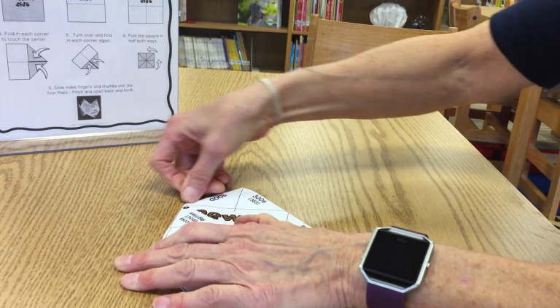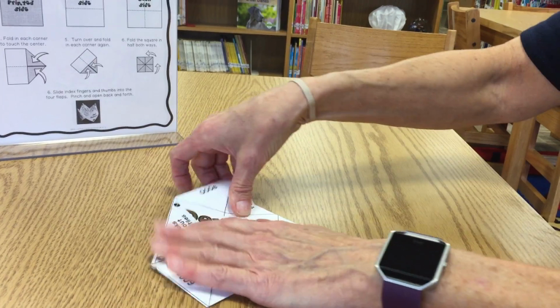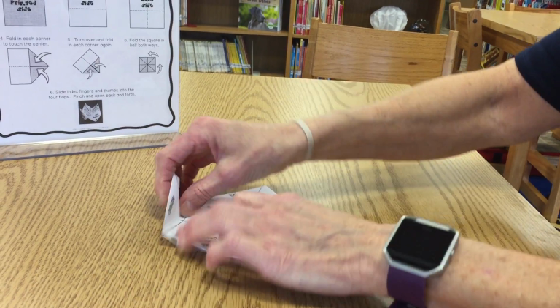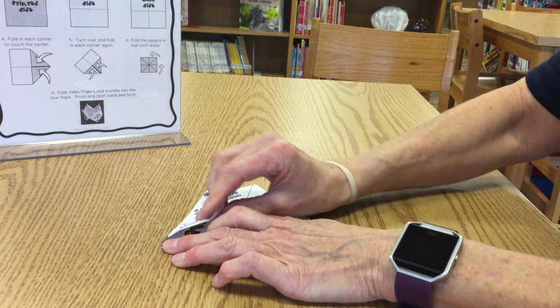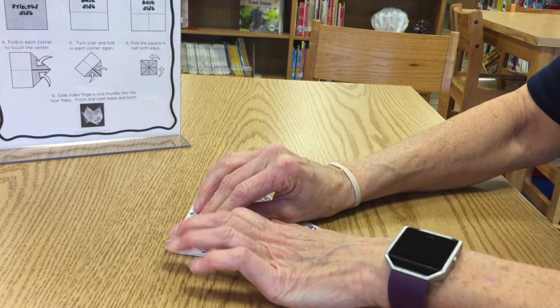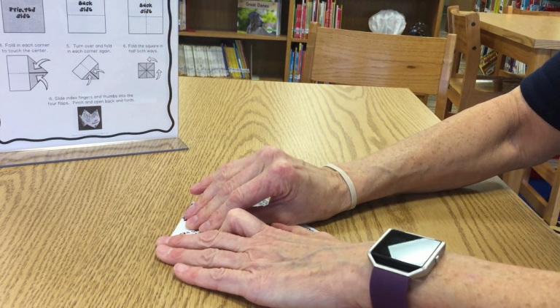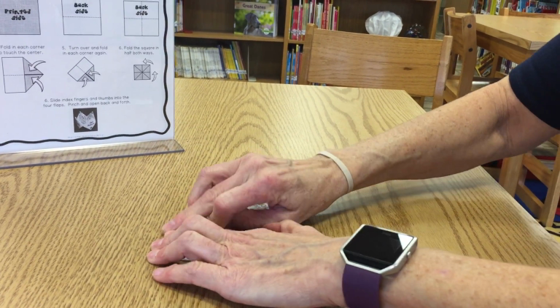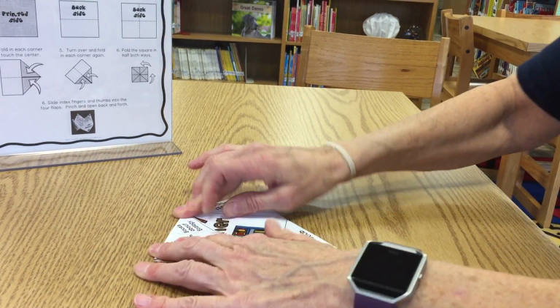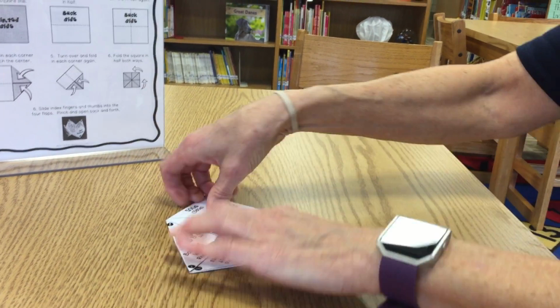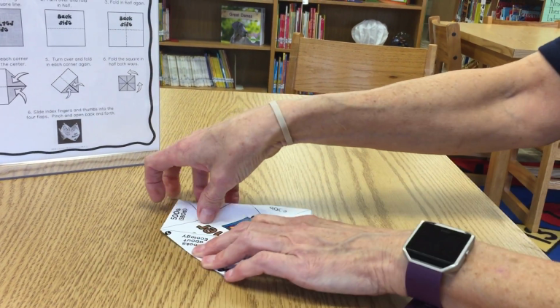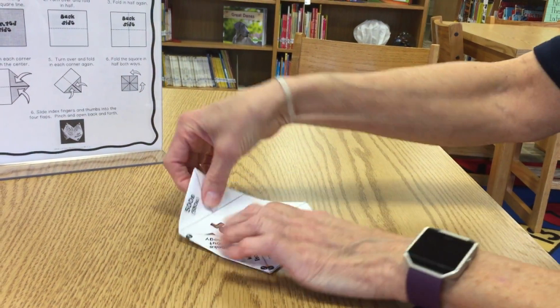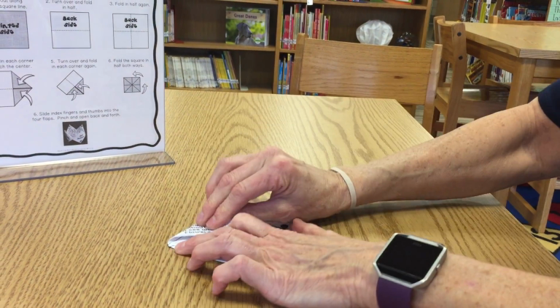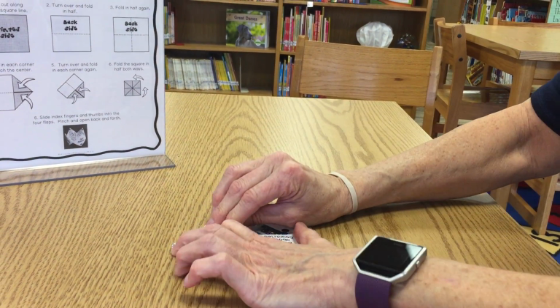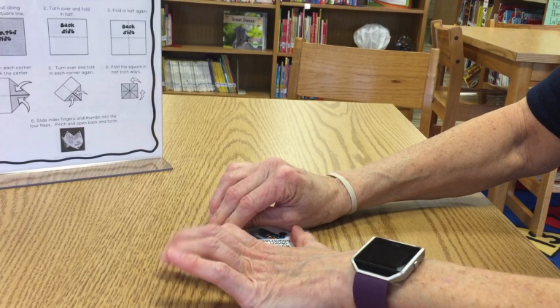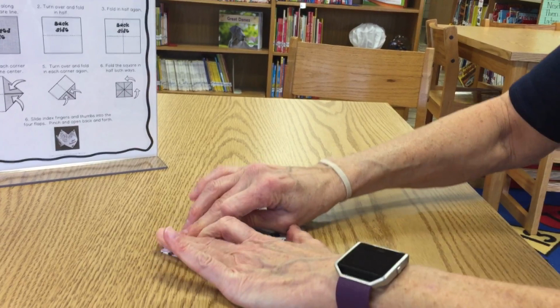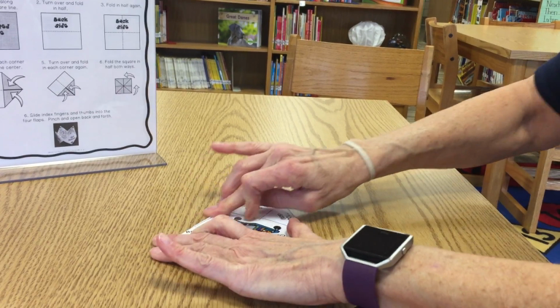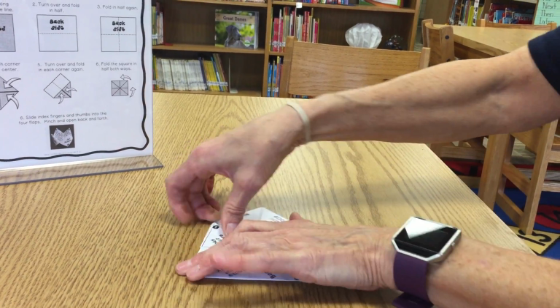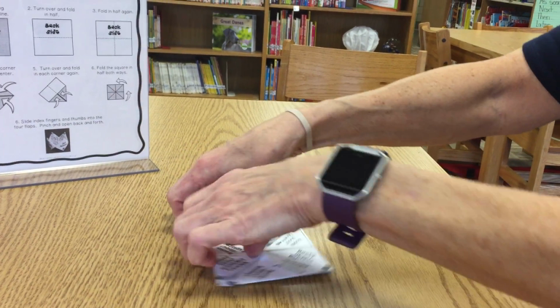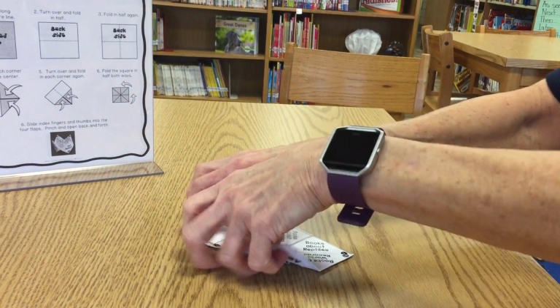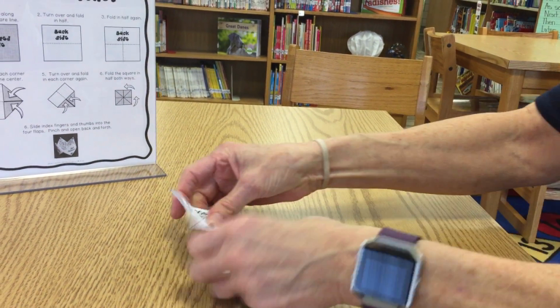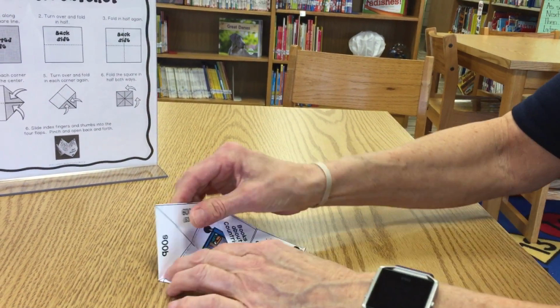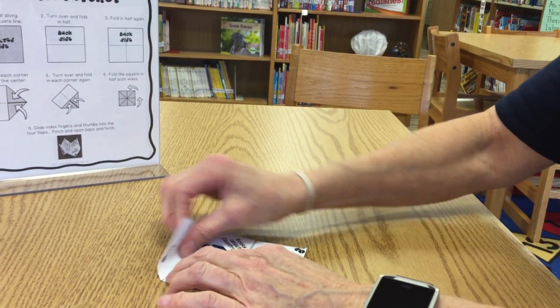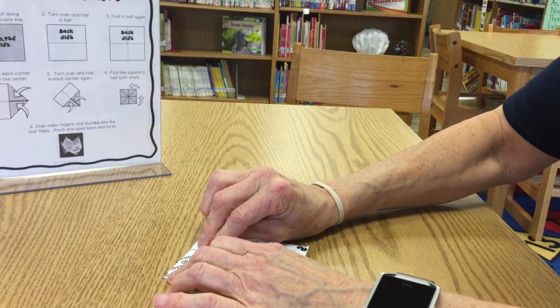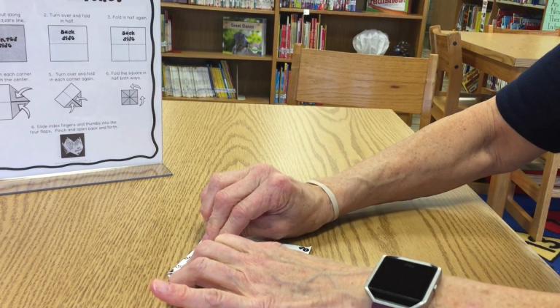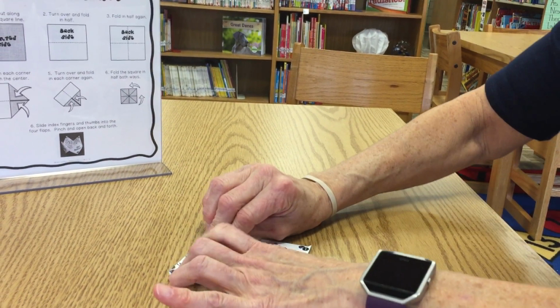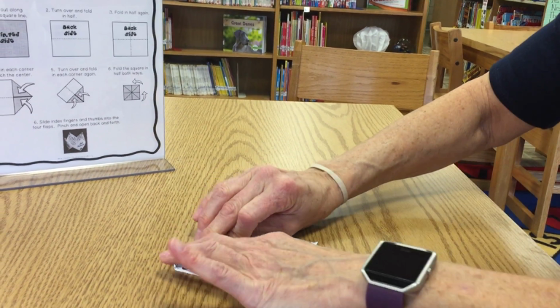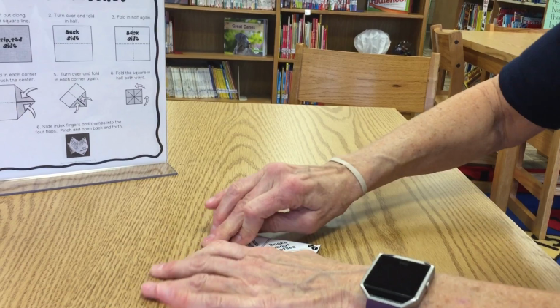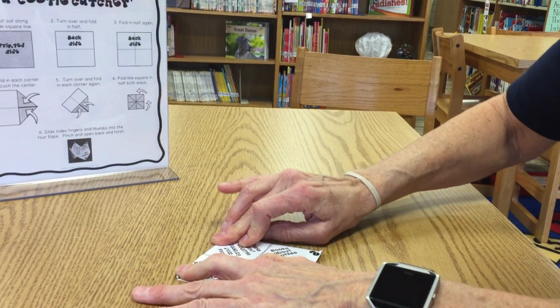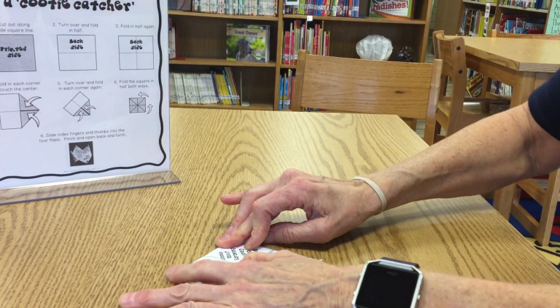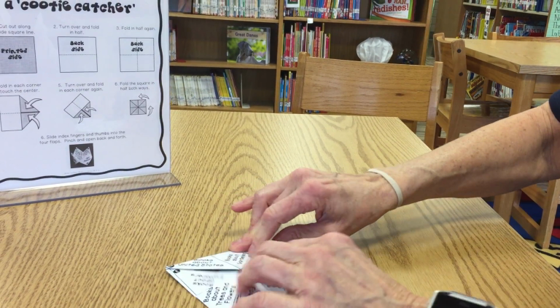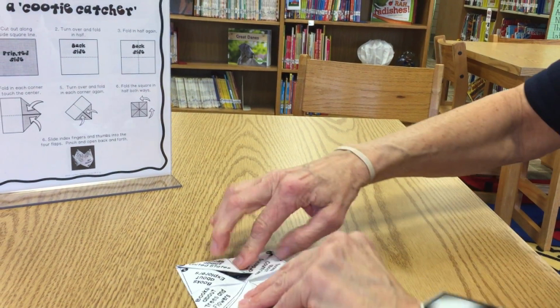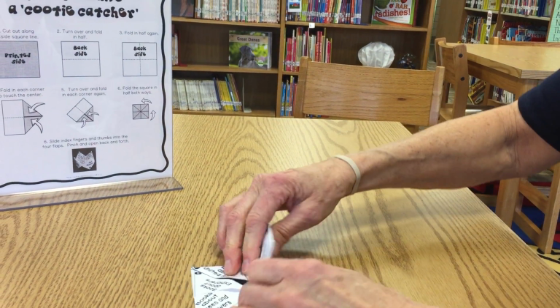Again, one, and two, and three, and four. And now we're going to fold this square in half.